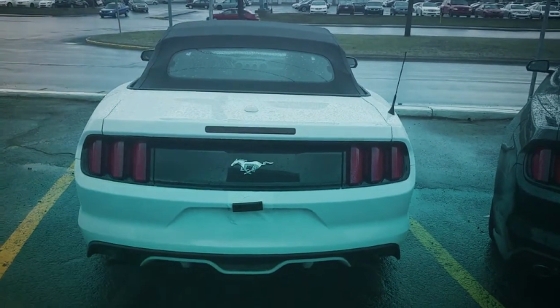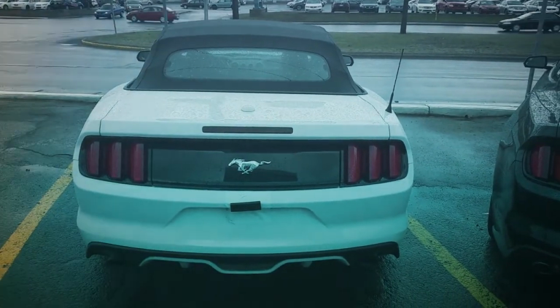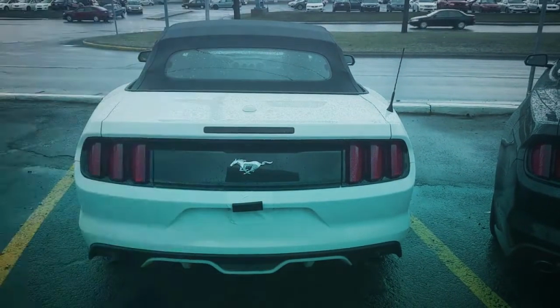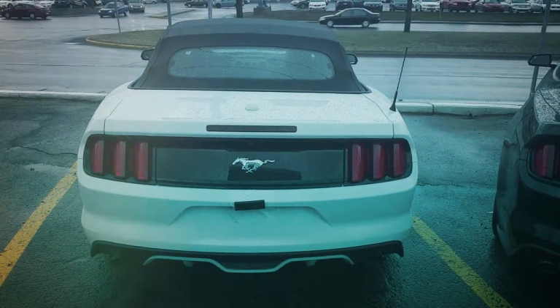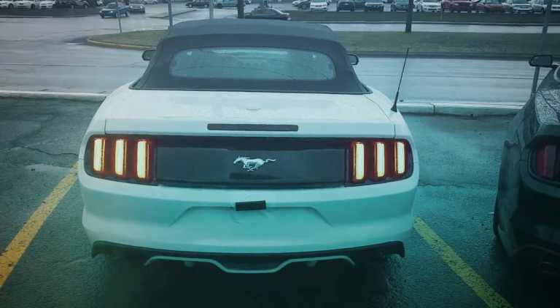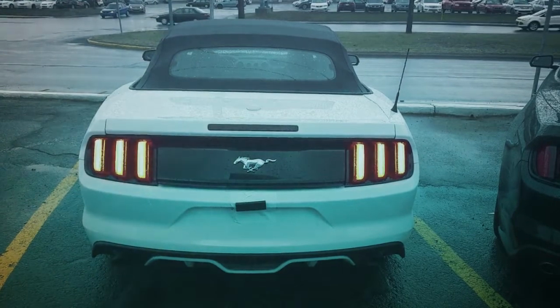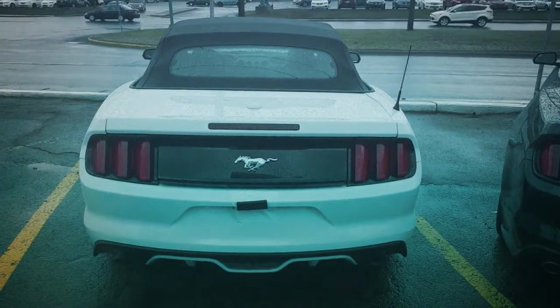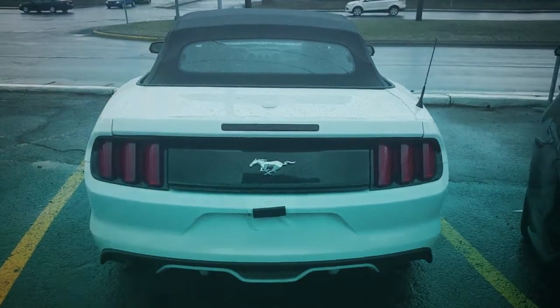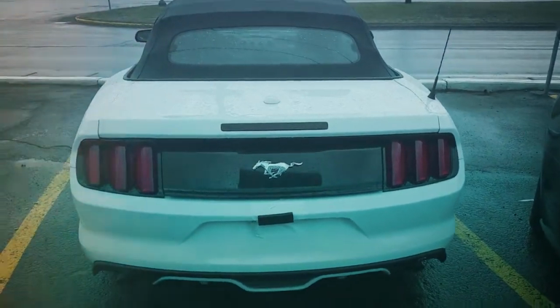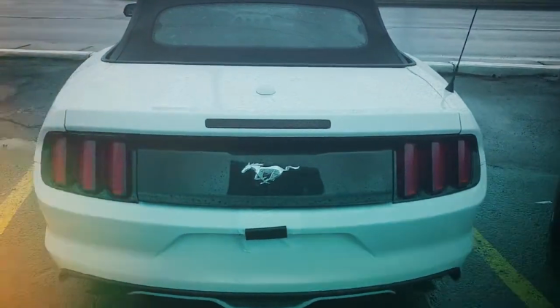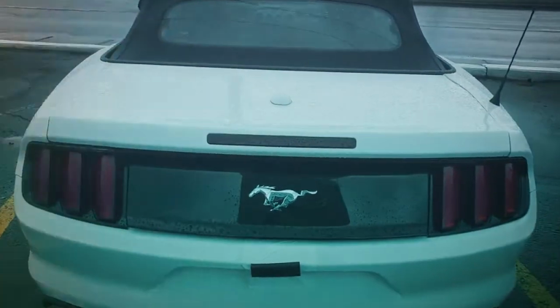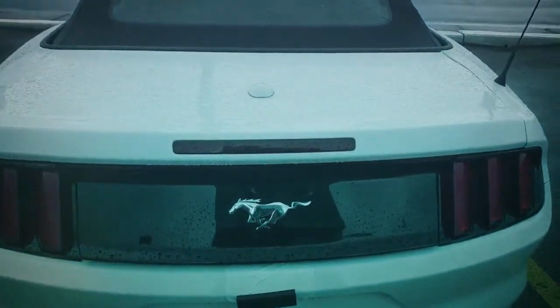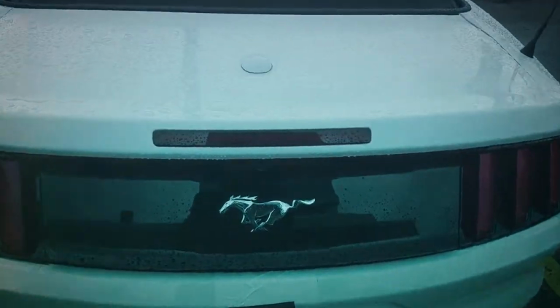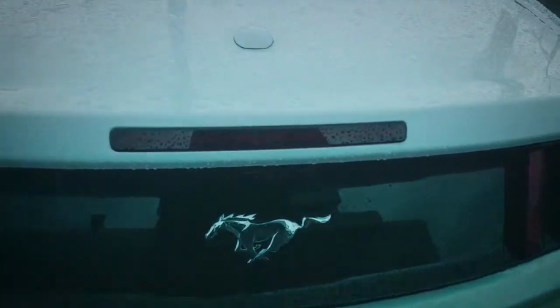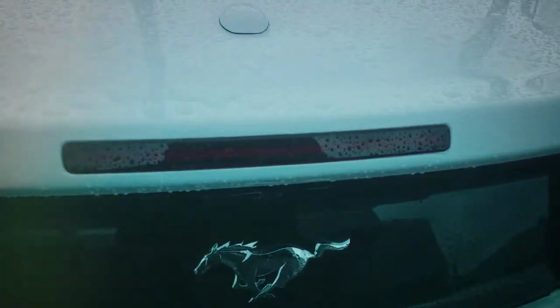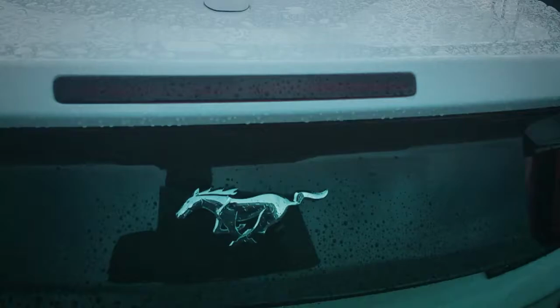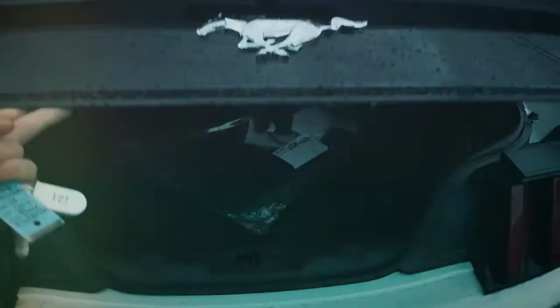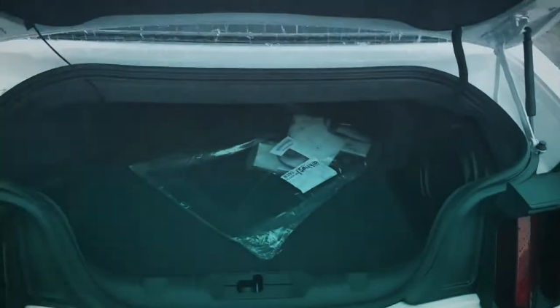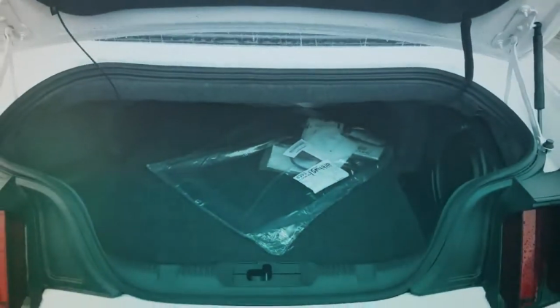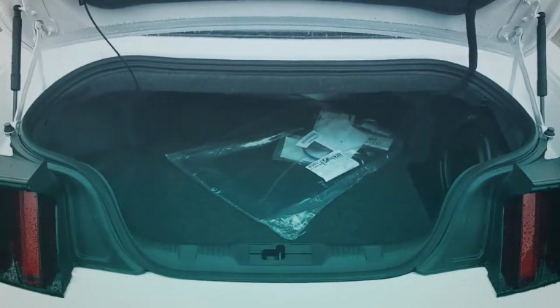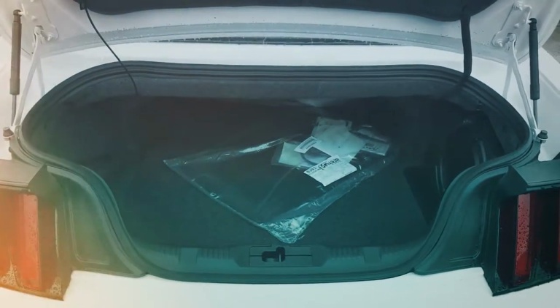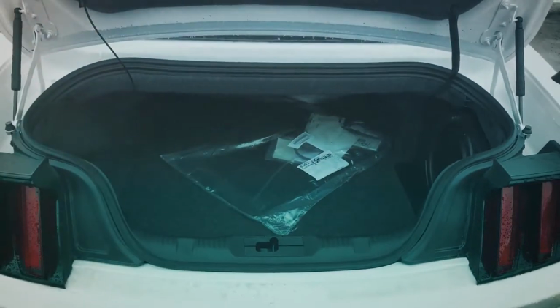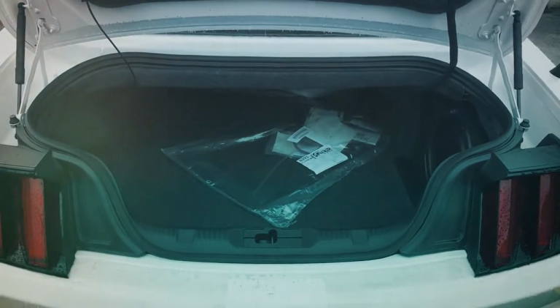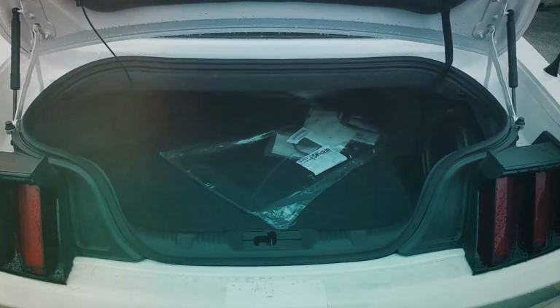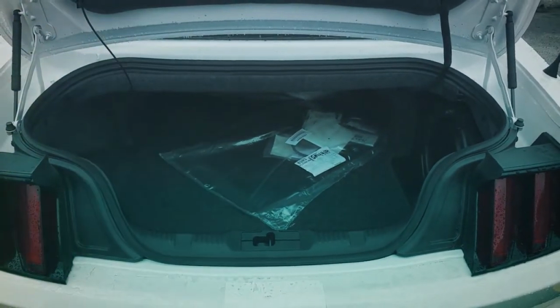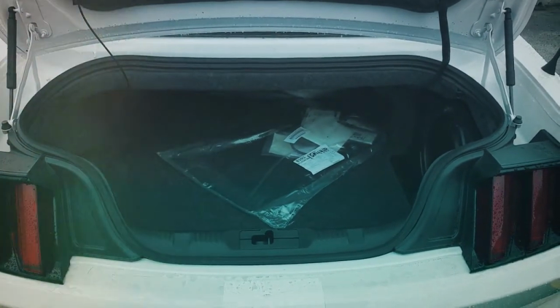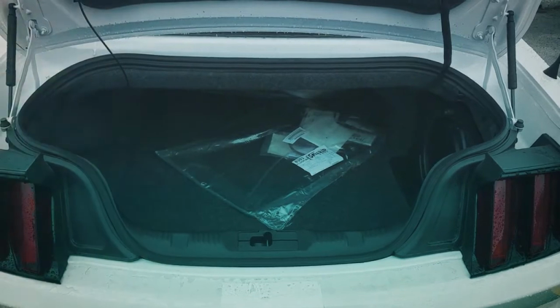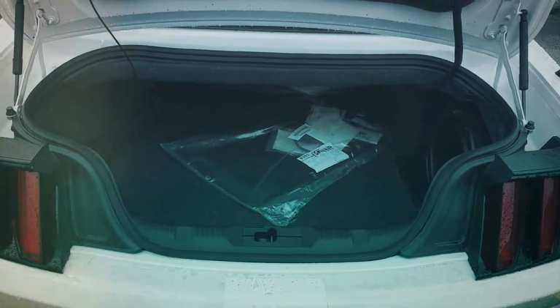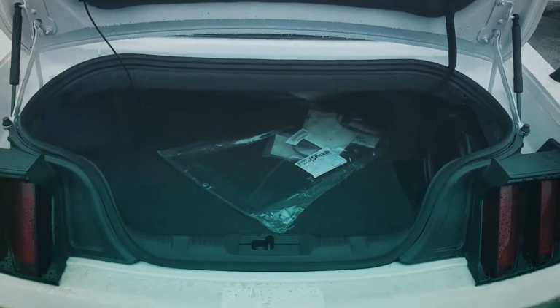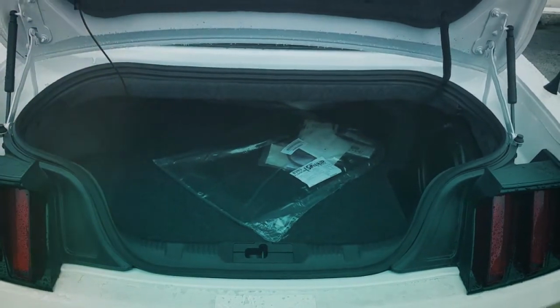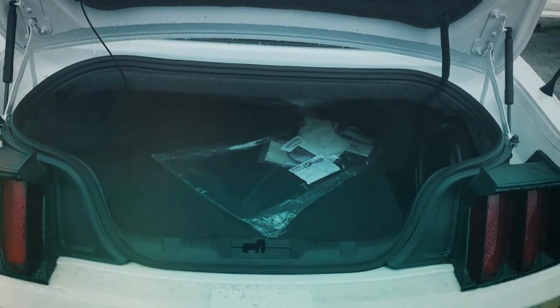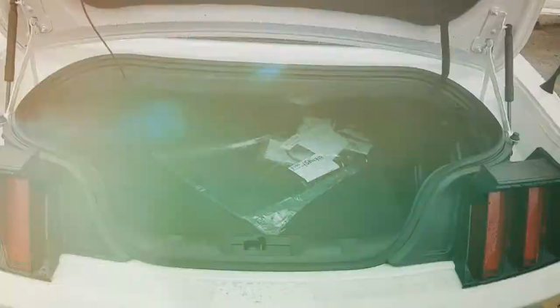But at least I'm going to take care of showing you the space in the trunk. You can fit two golf bags in the trunk — it is a very spacious trunk.